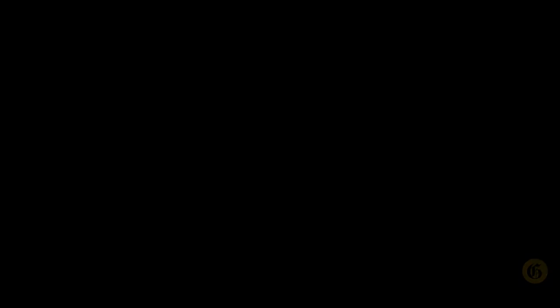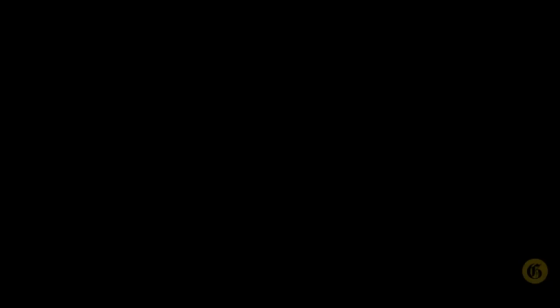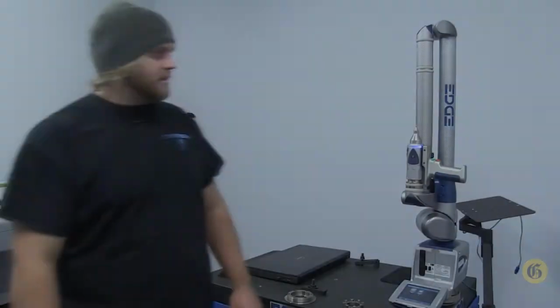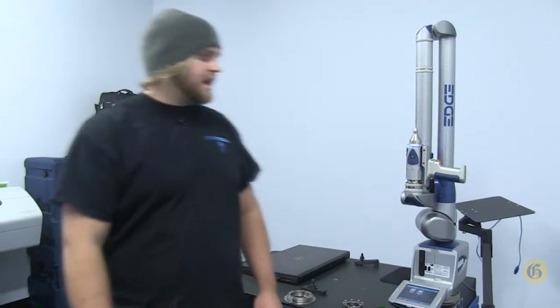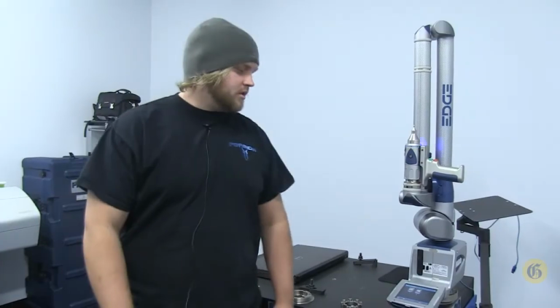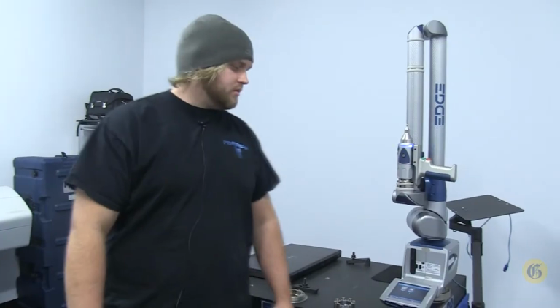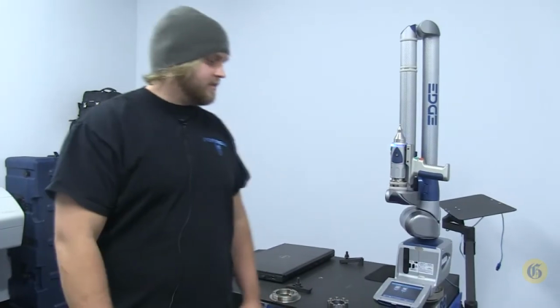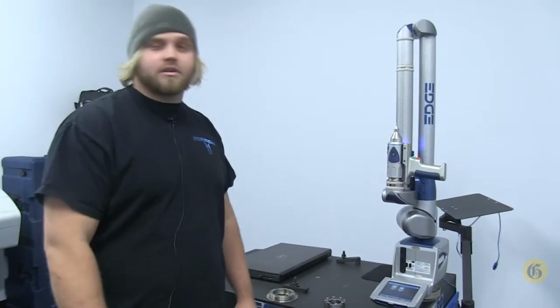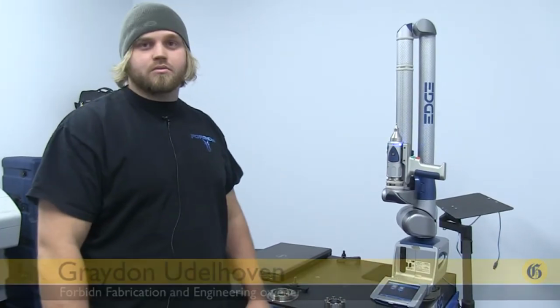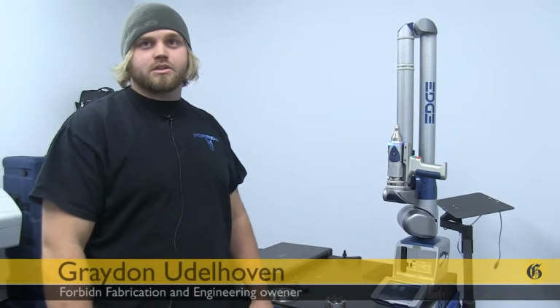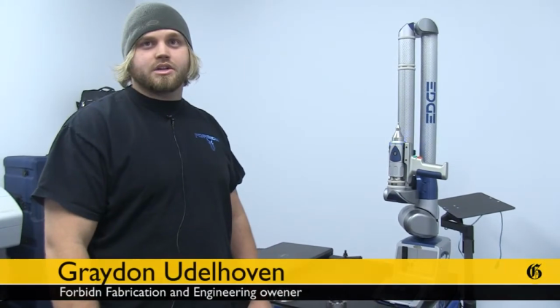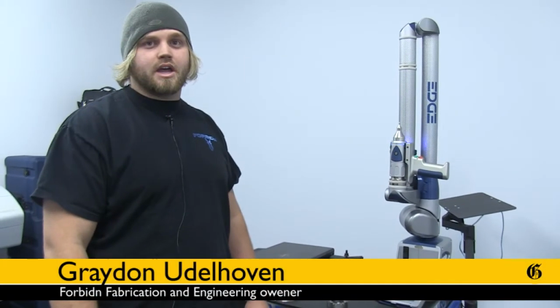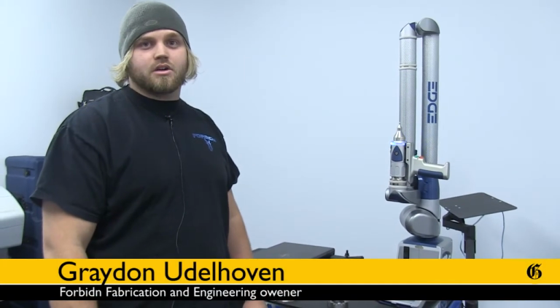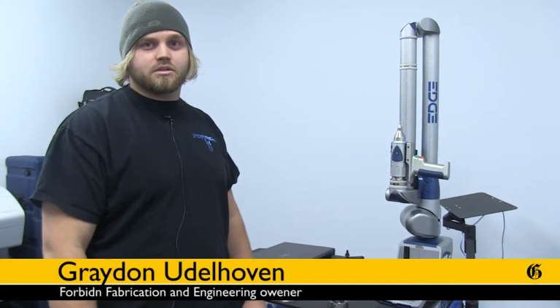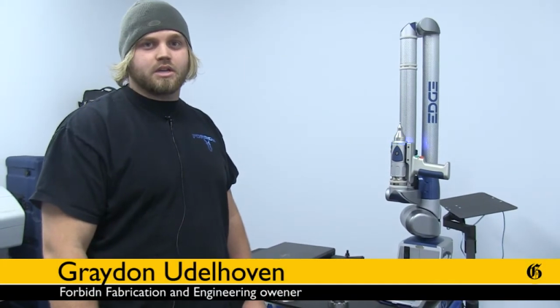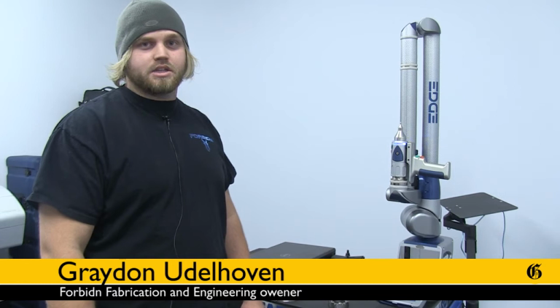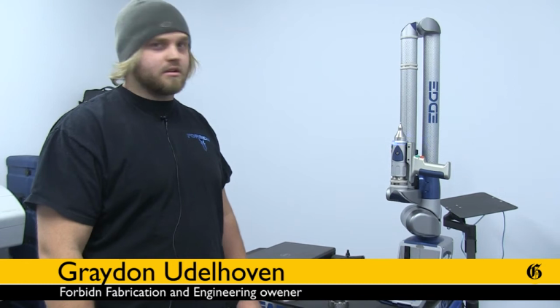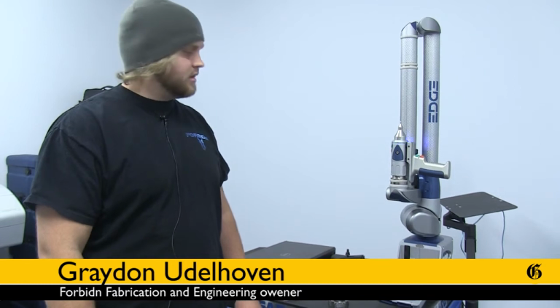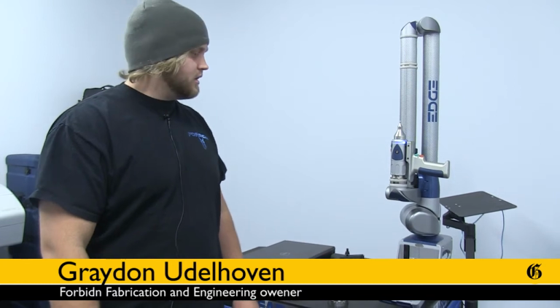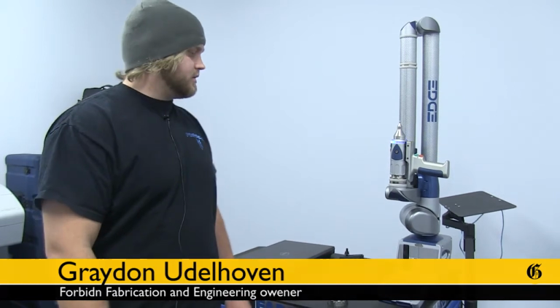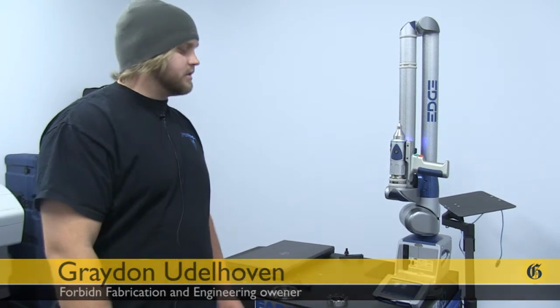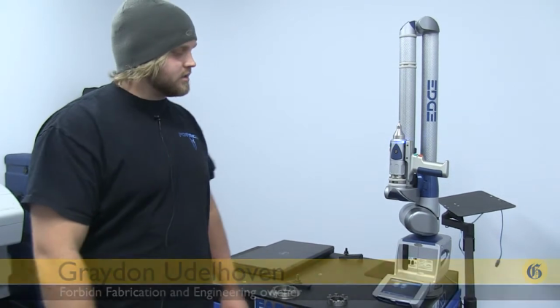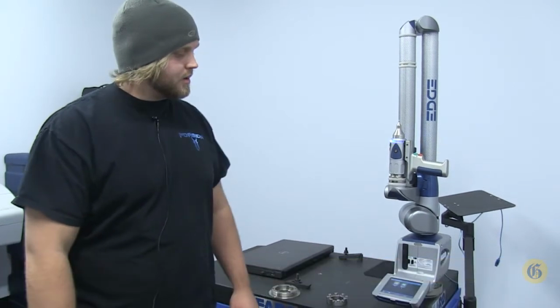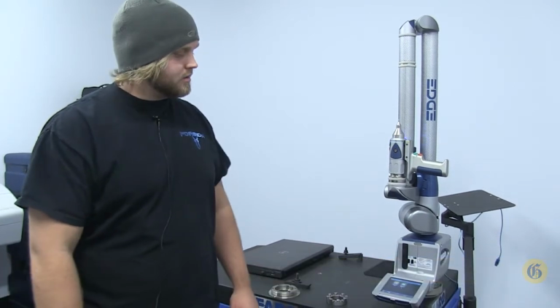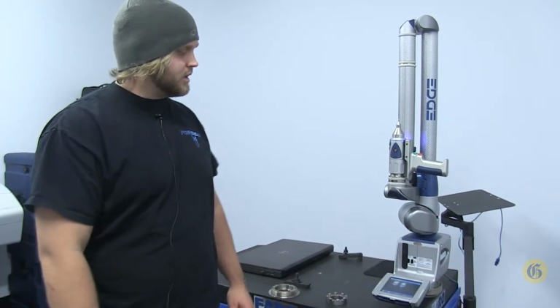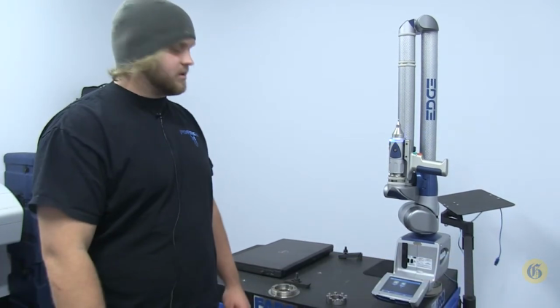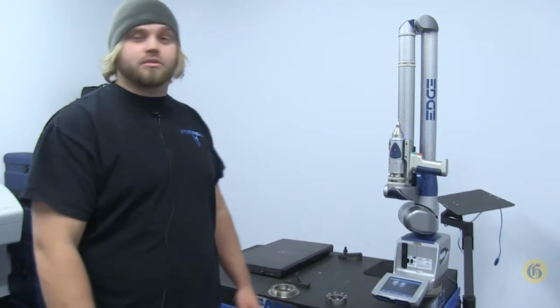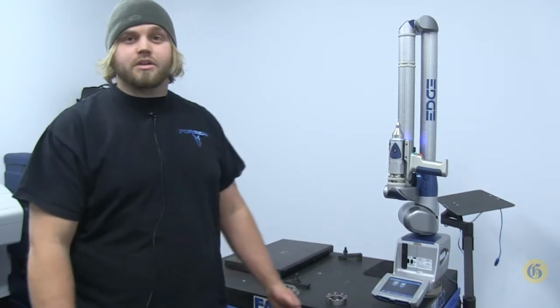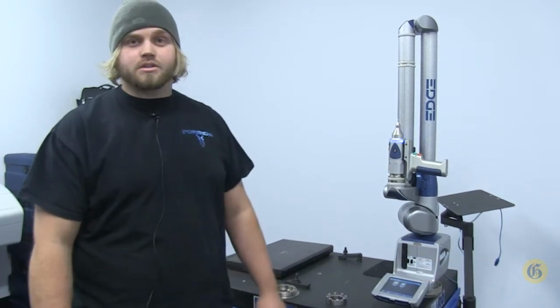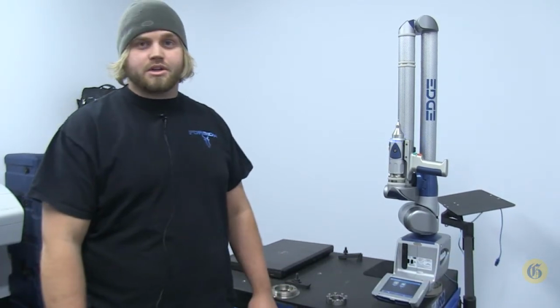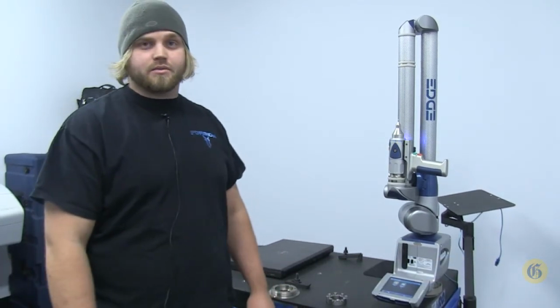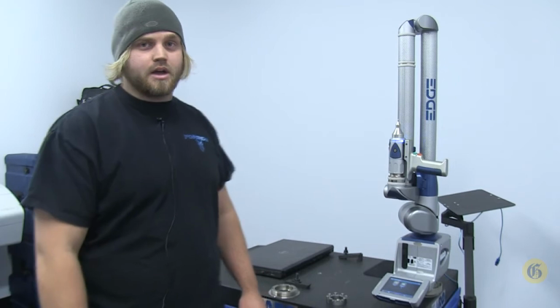Here at Forbidden we have one of the only FARO reverse engineering edge arms in the state. This sets us apart because we're able to 3D reverse engineer in real time.